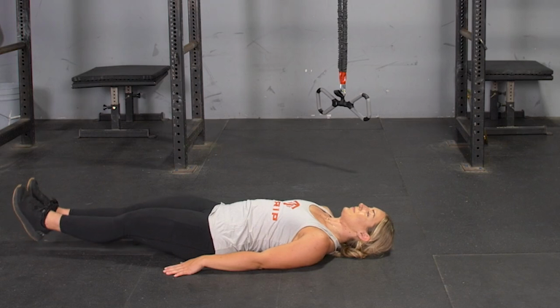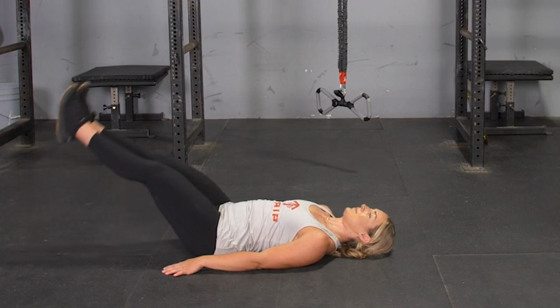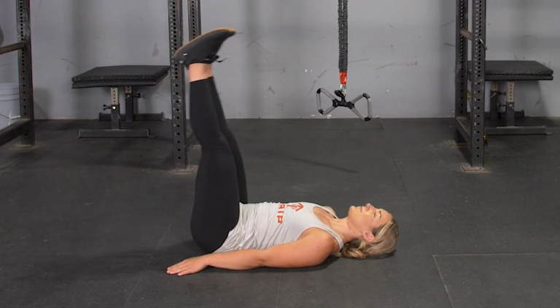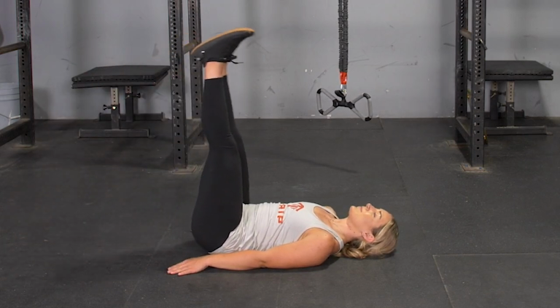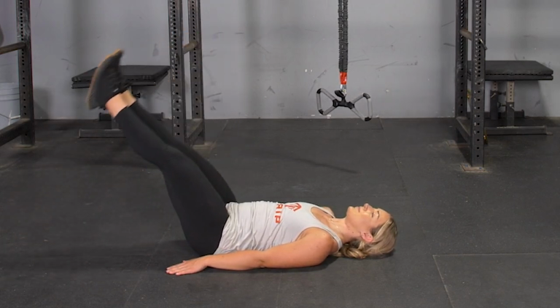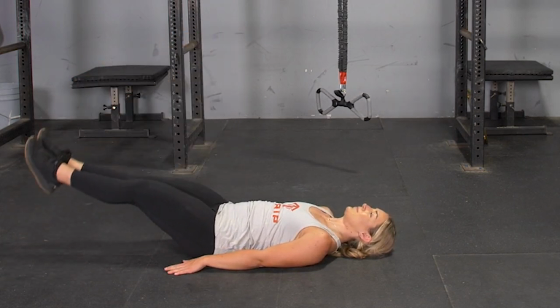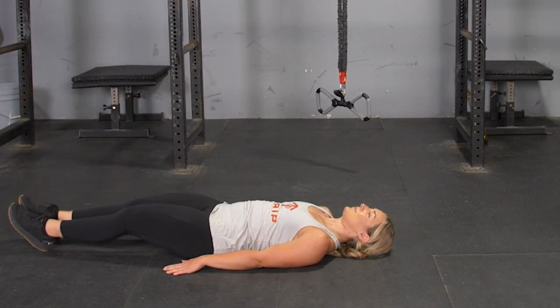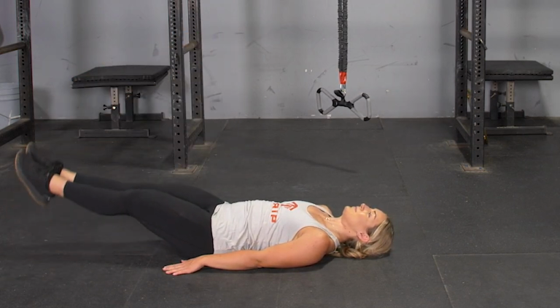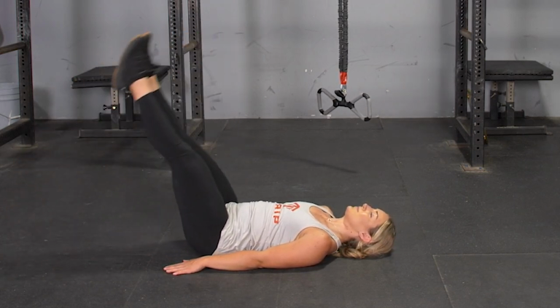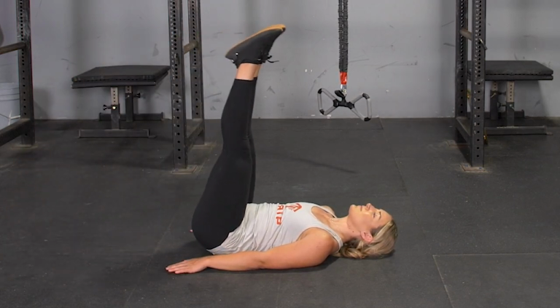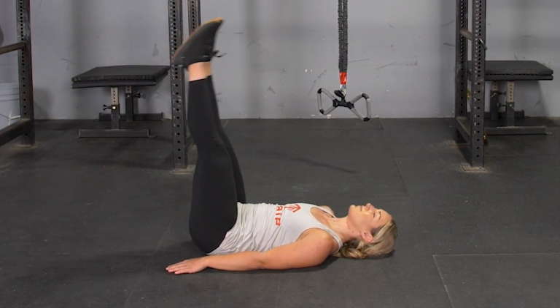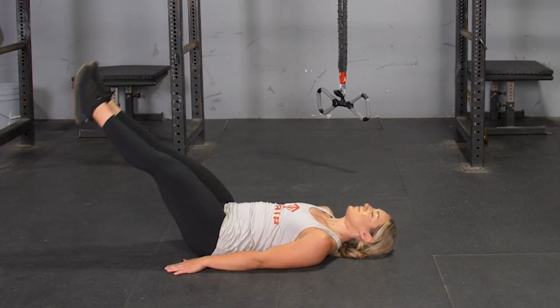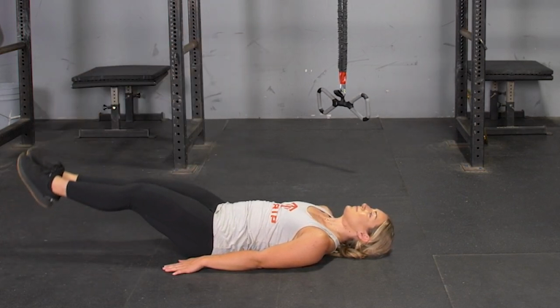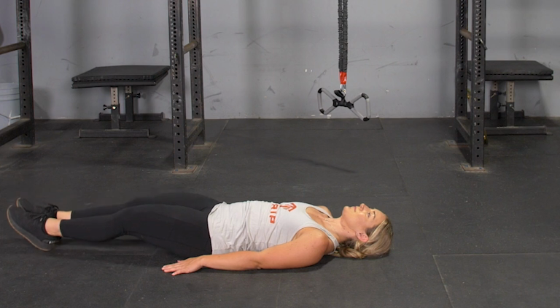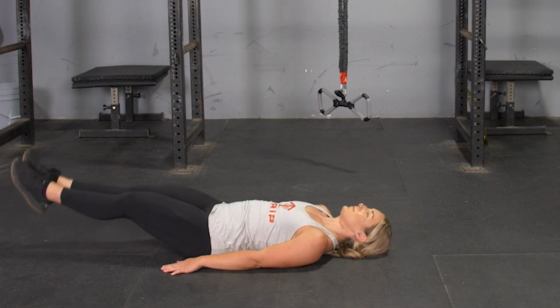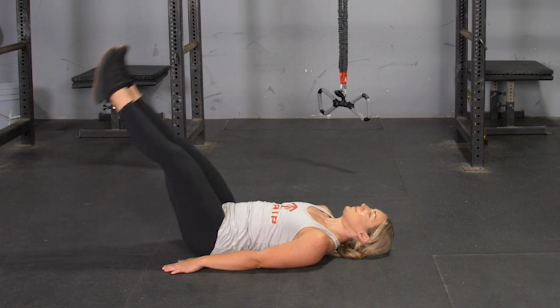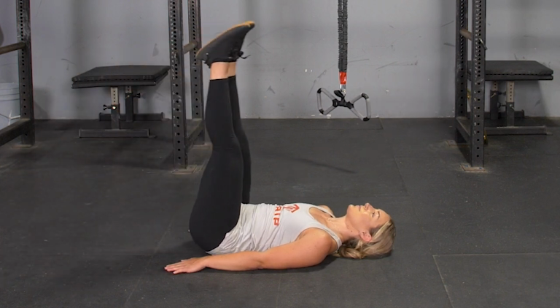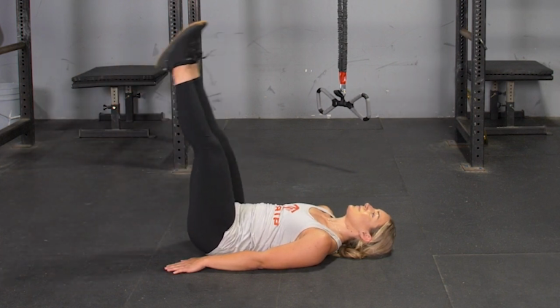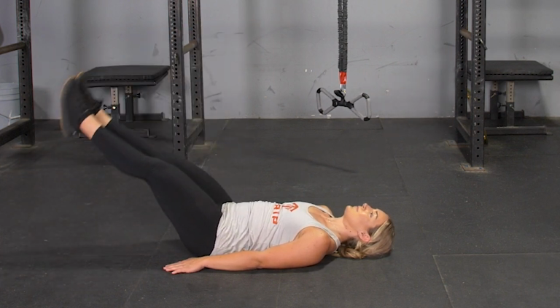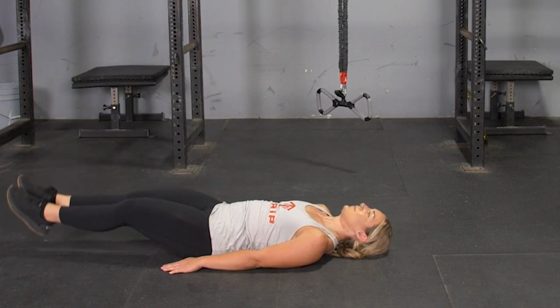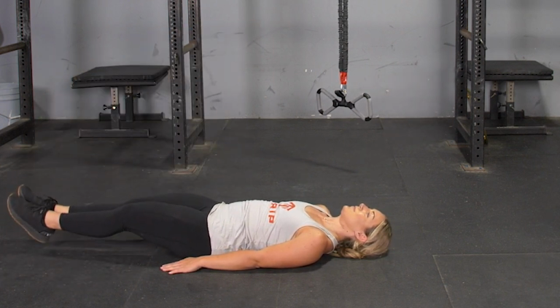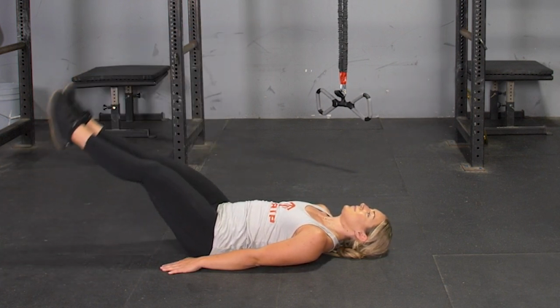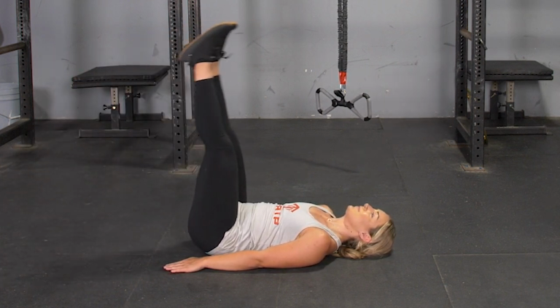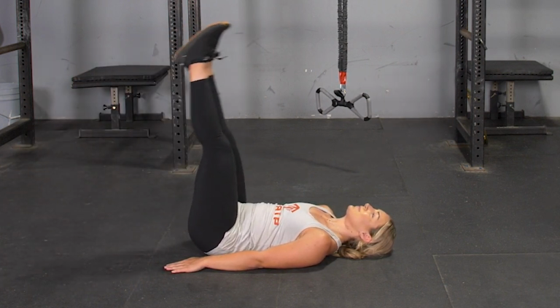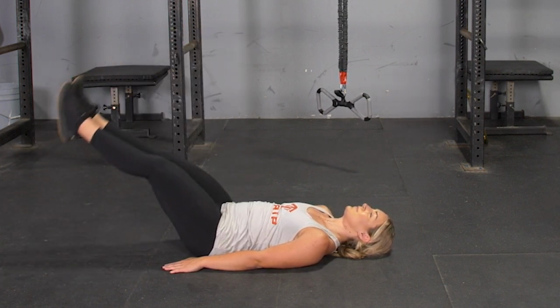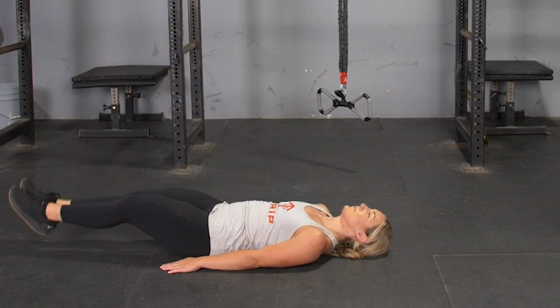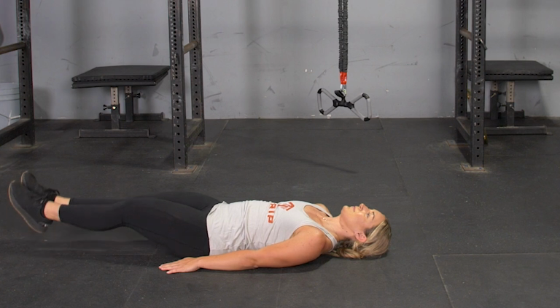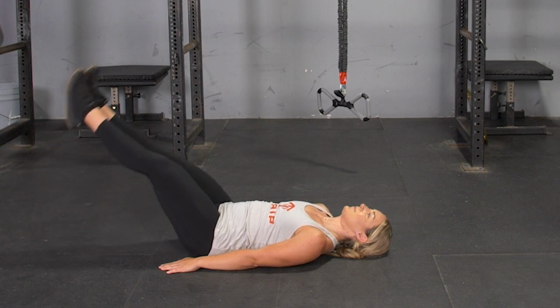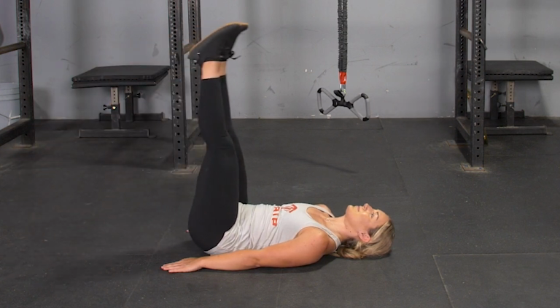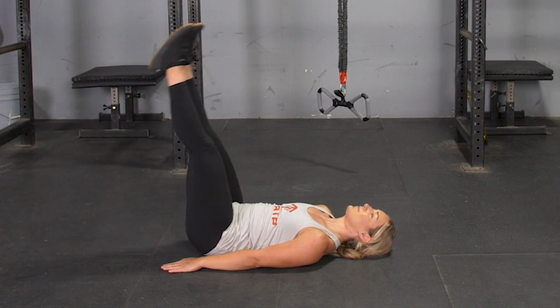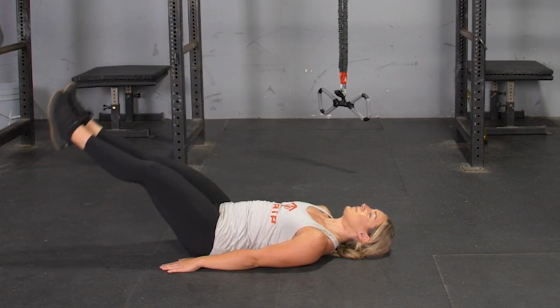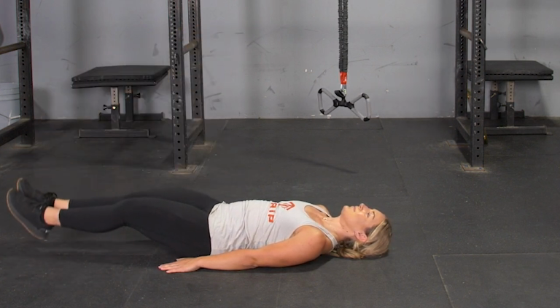To complete the leg raise exercise, begin on your back on the floor. Legs straight, extended above you at a 90 degree angle to the floor. From this position, press your lower back down to the floor.